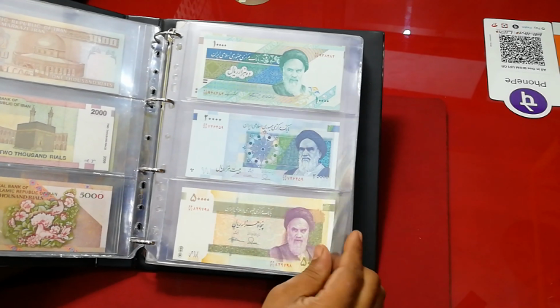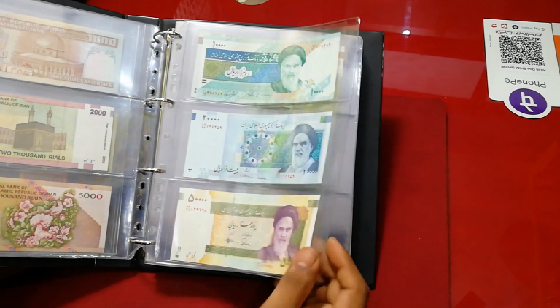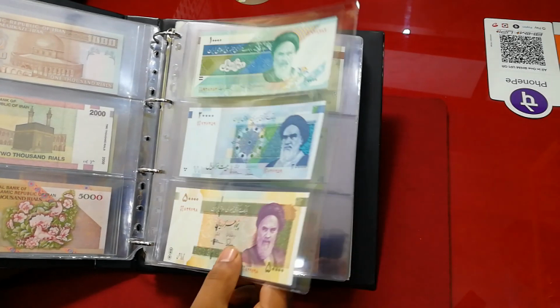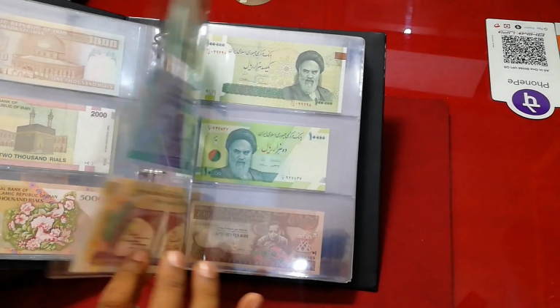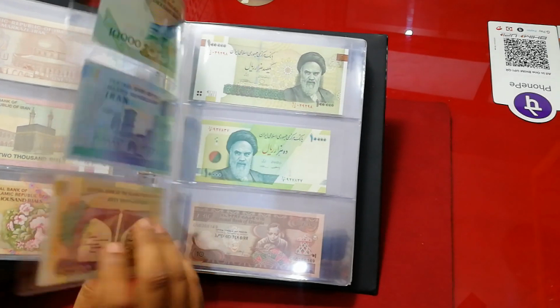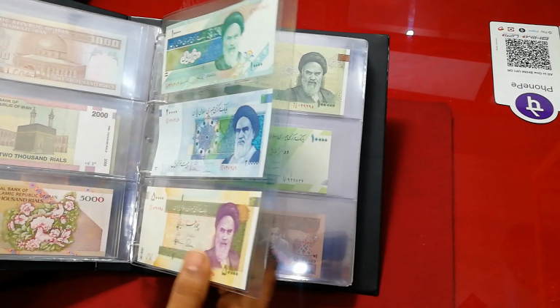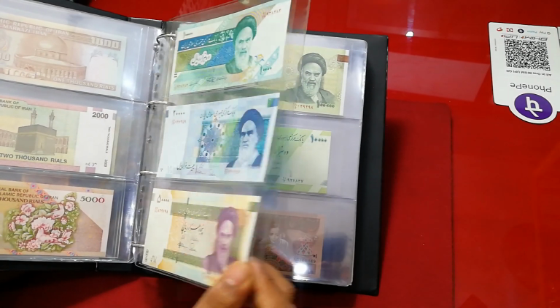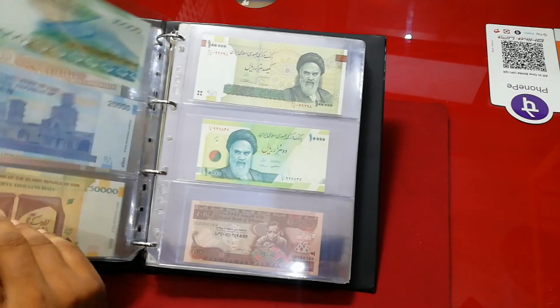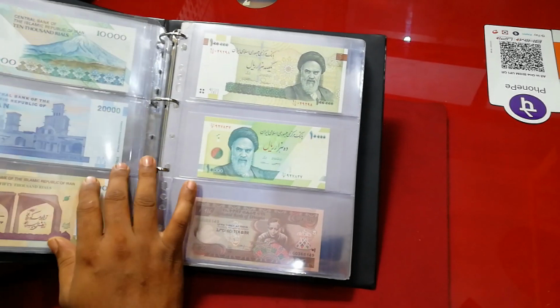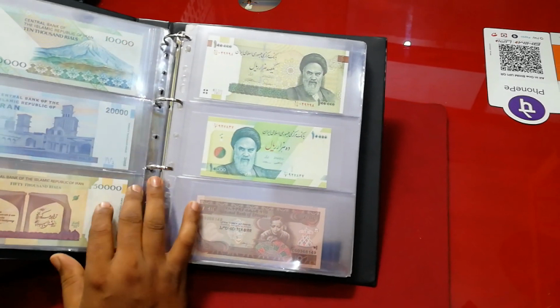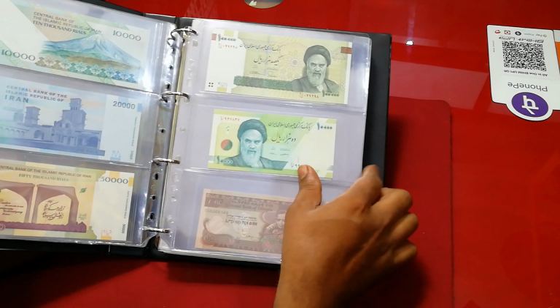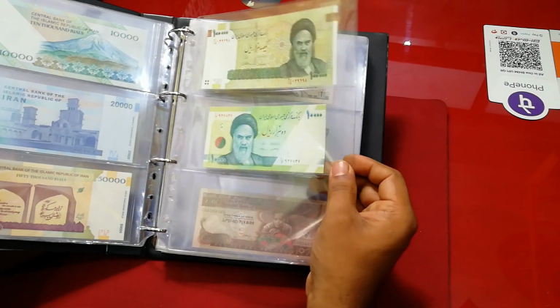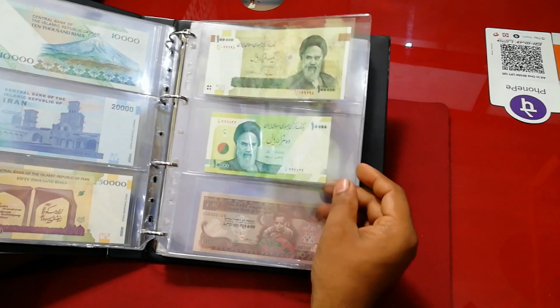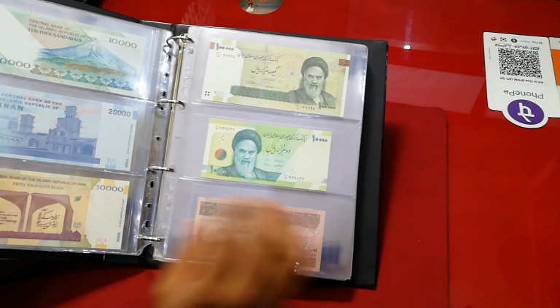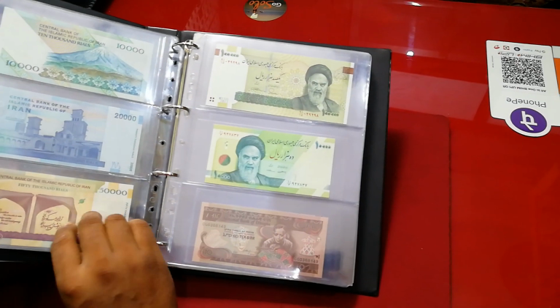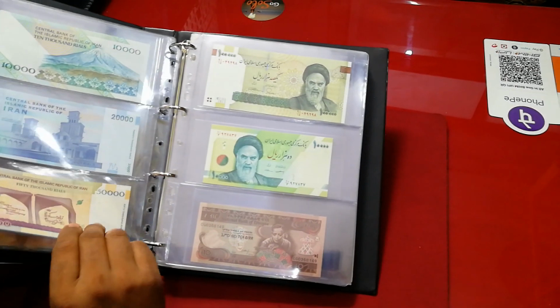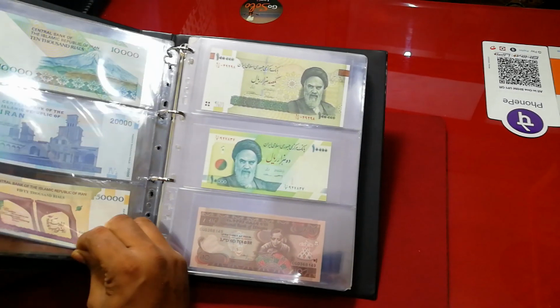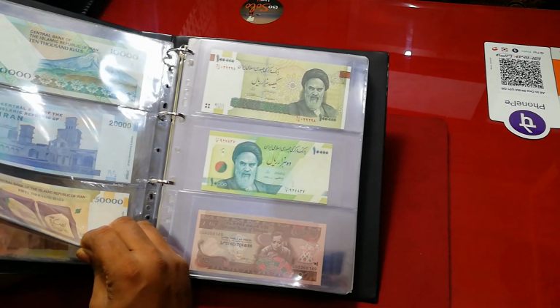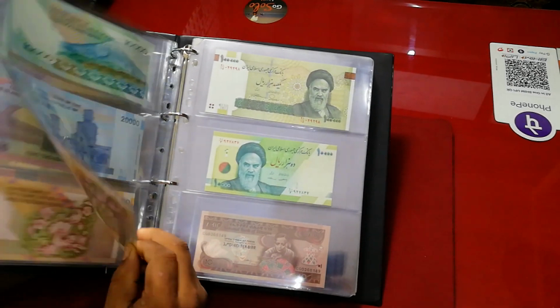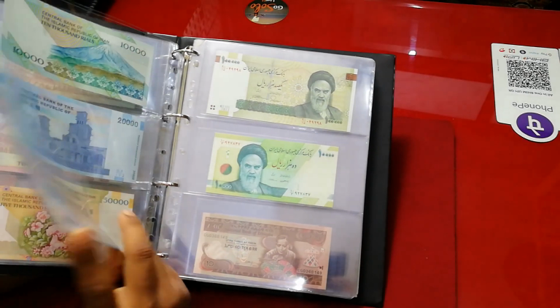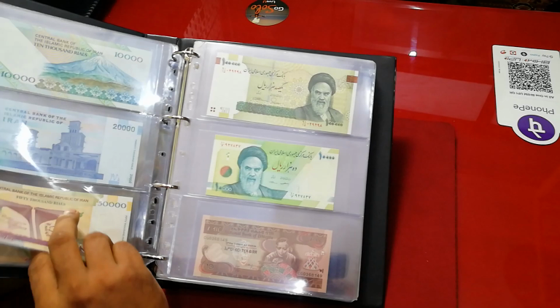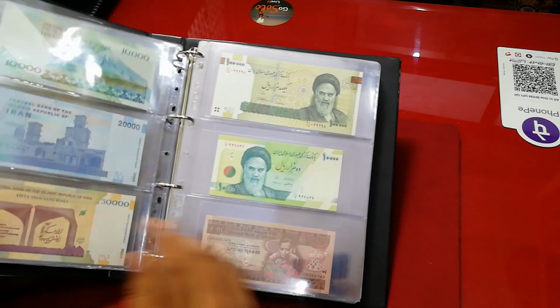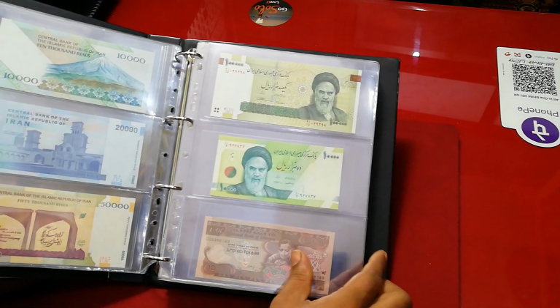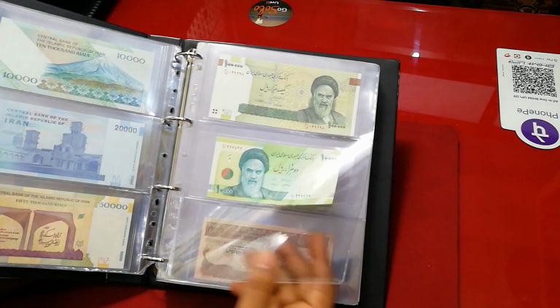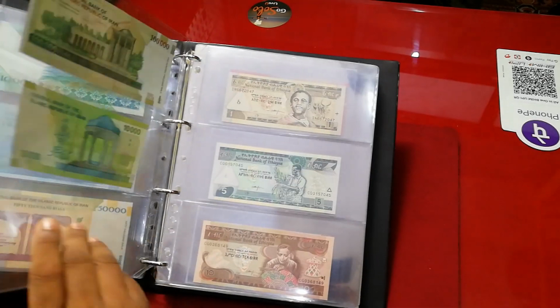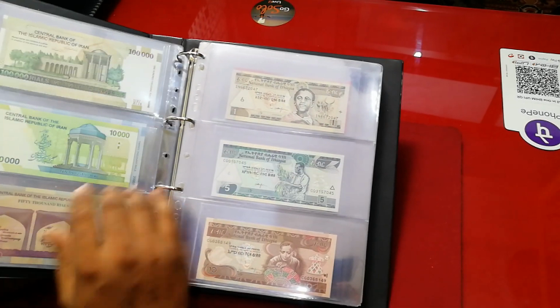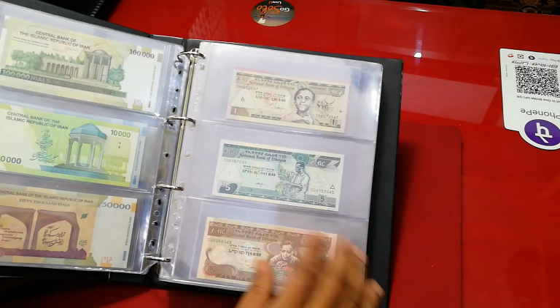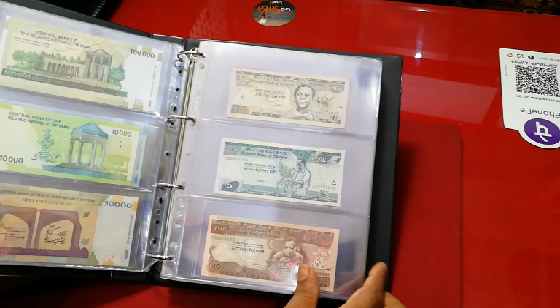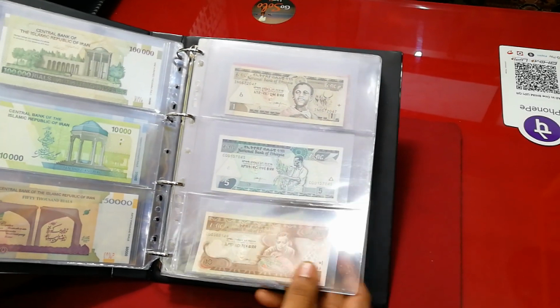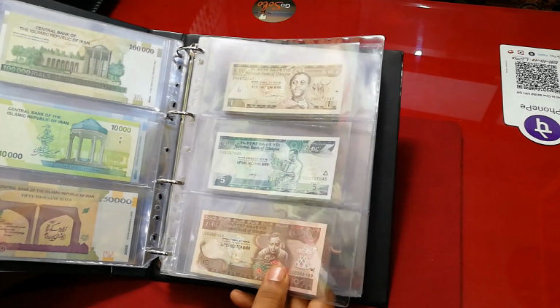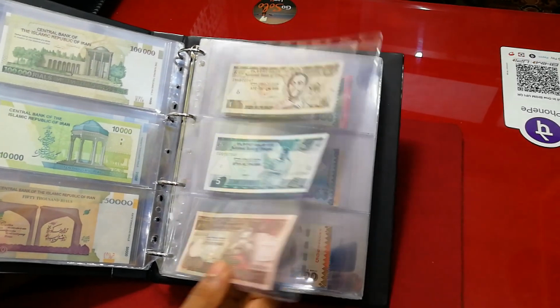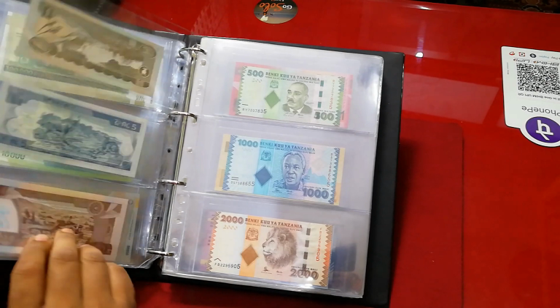My personal collection all comes with these Taiwan sheets — I use these Taiwan sheets and also these sleeves. So for Iranian banknotes I have around nine or ten pieces. Here comes Ethiopia — three banknotes. These are all UNC.